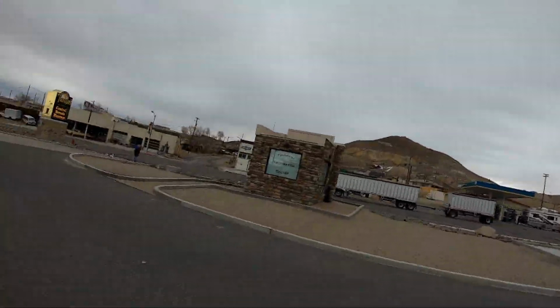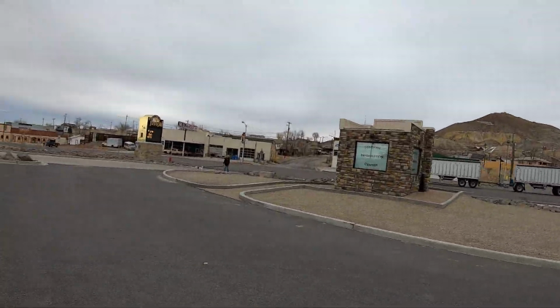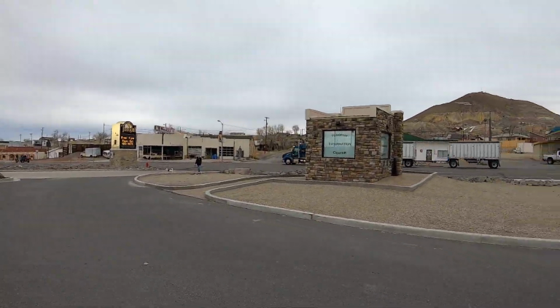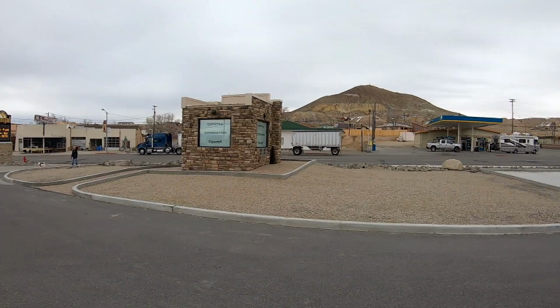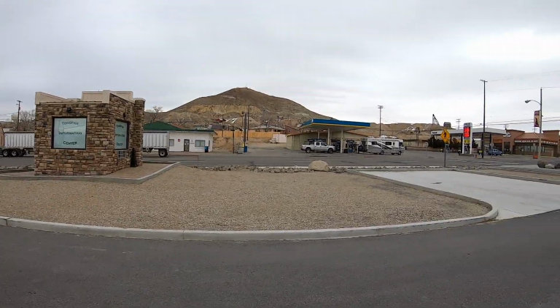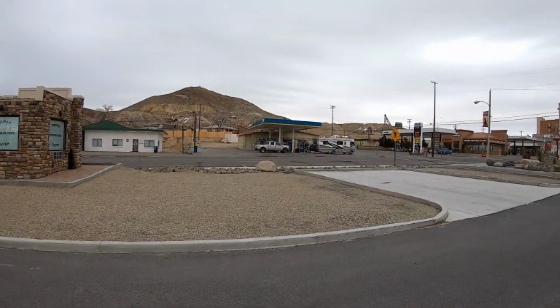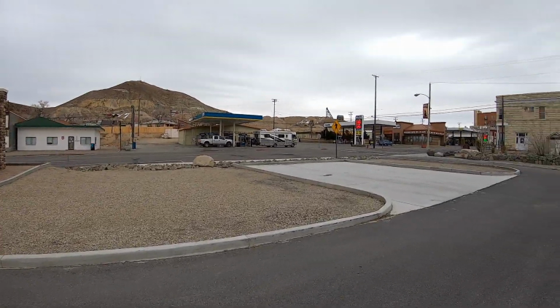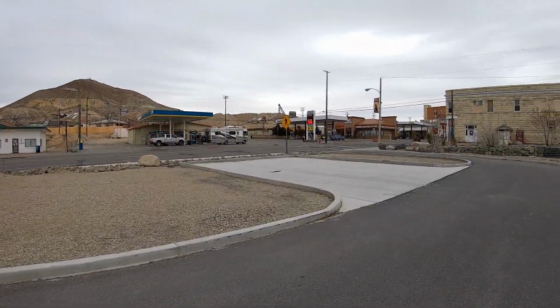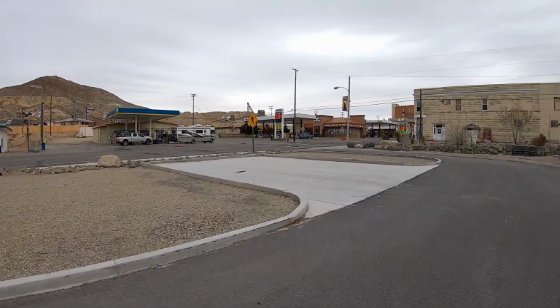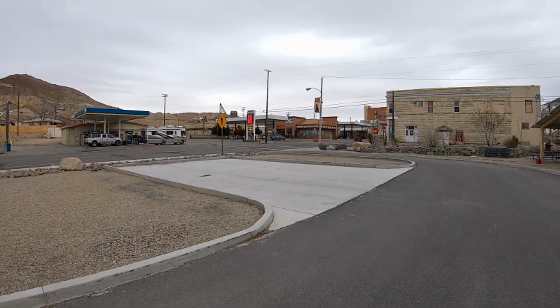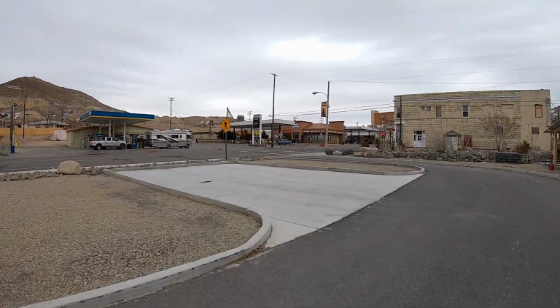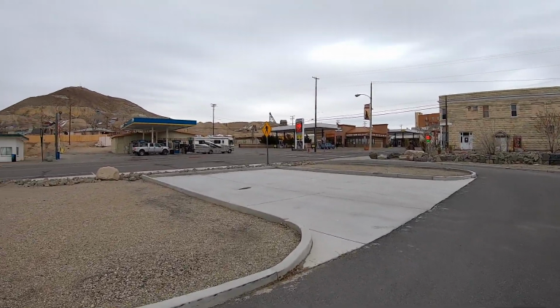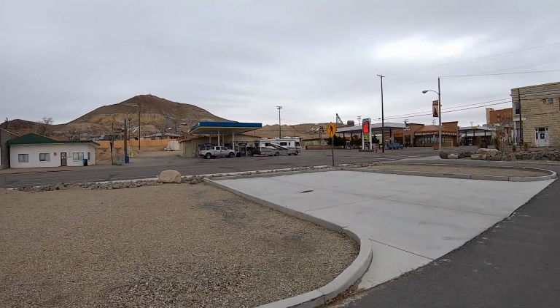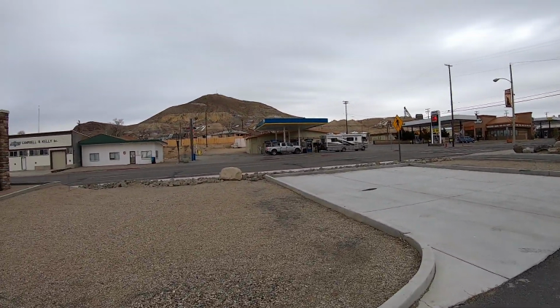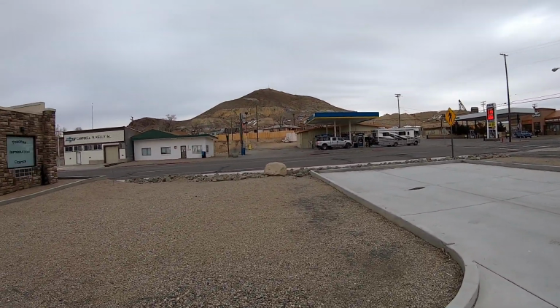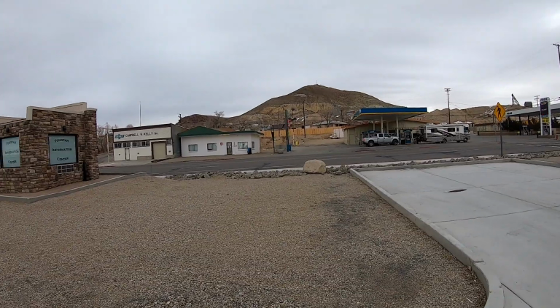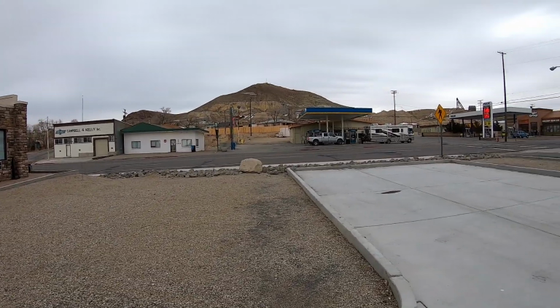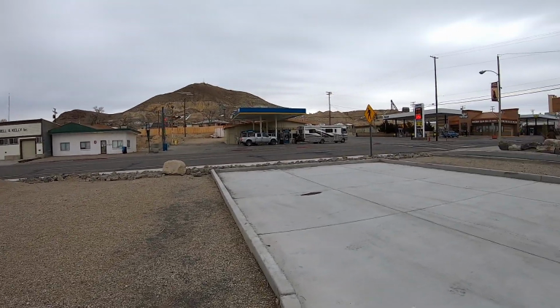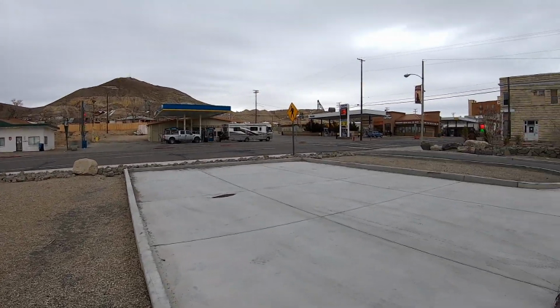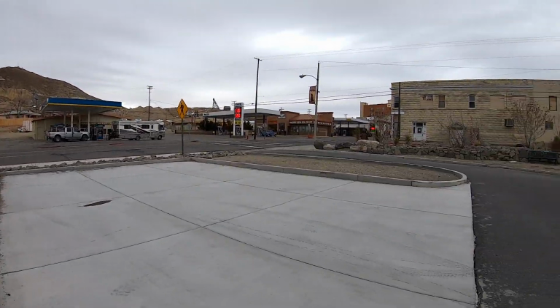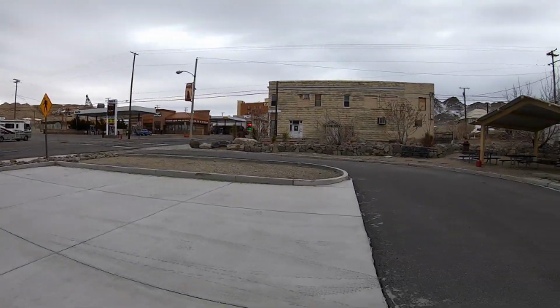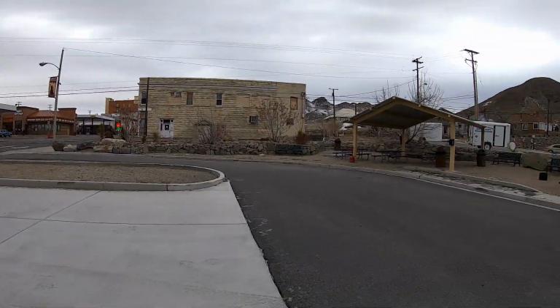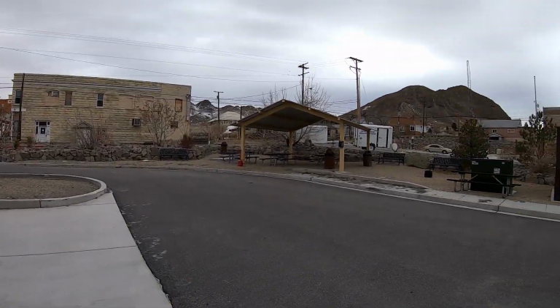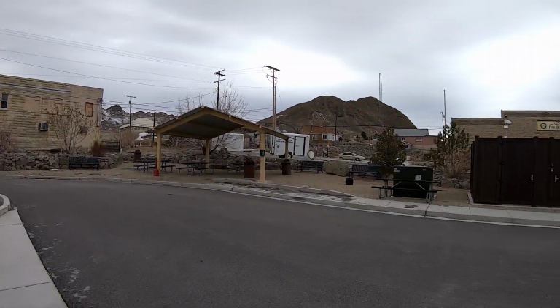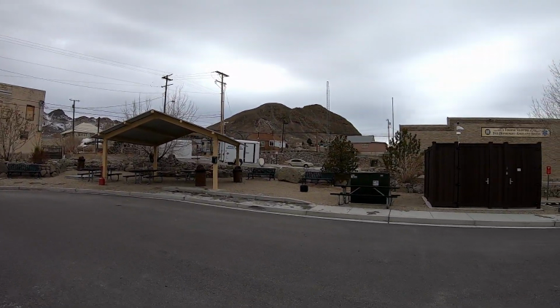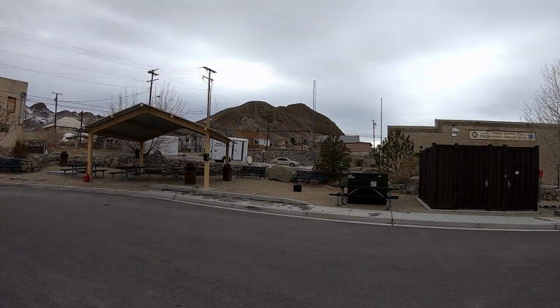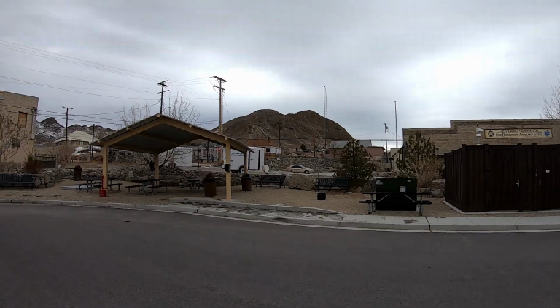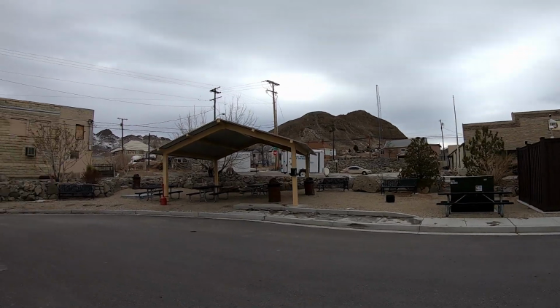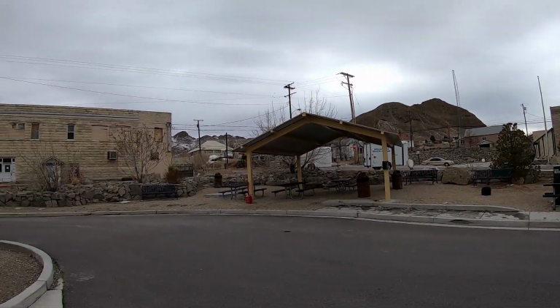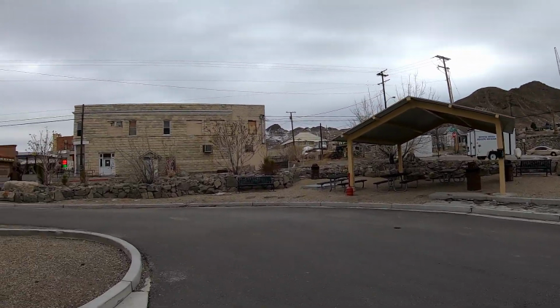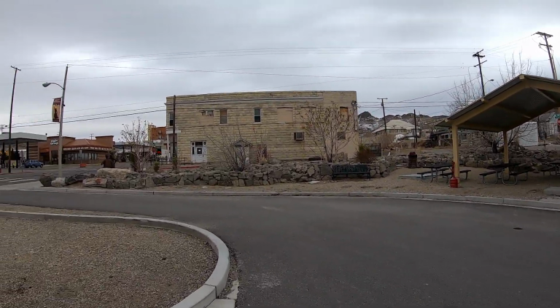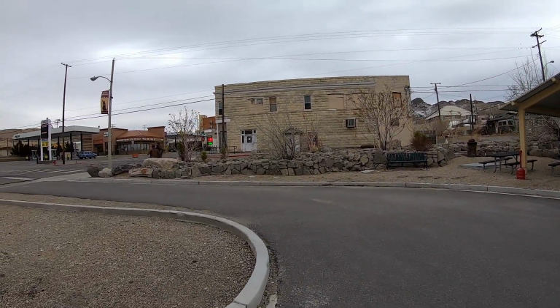This is Tonopah. All these towns between Las Vegas and Reno seem to be old mining towns — very haunted out here. We'll see you on the next leg.